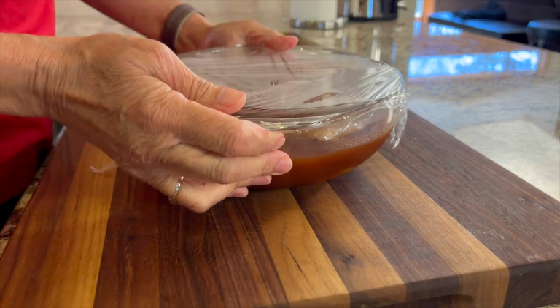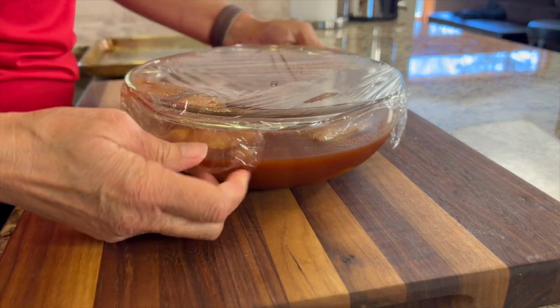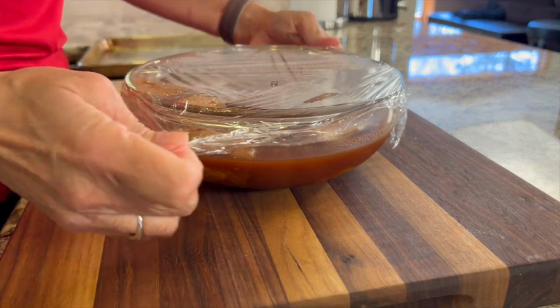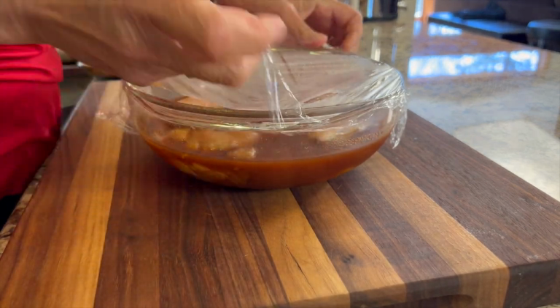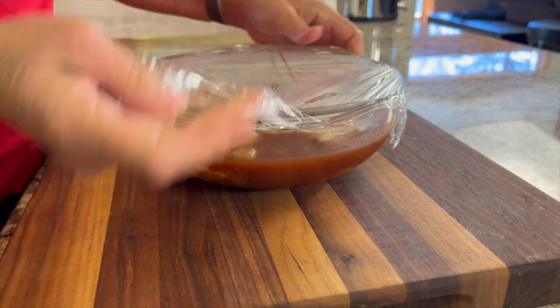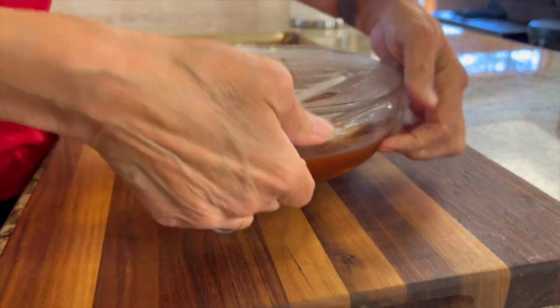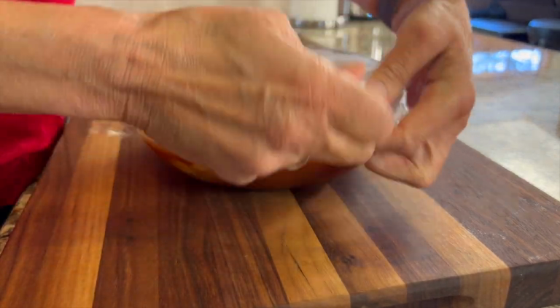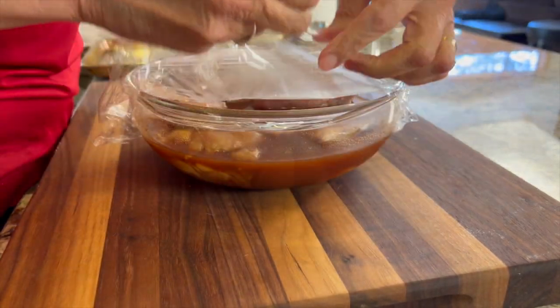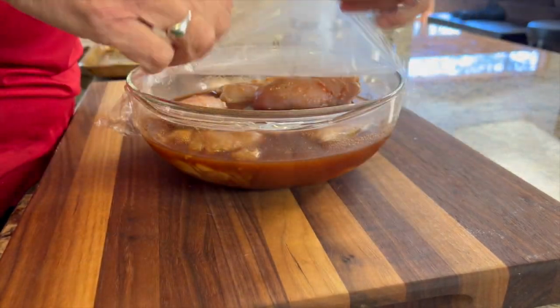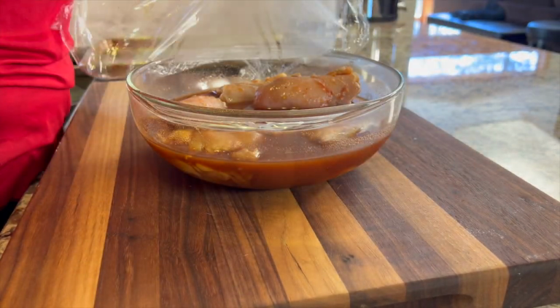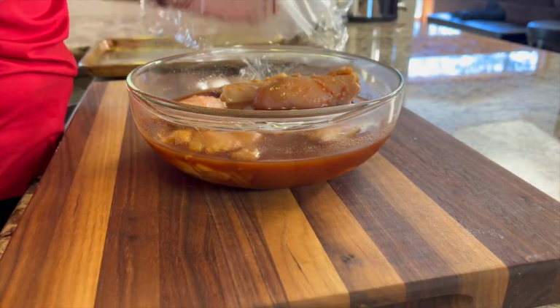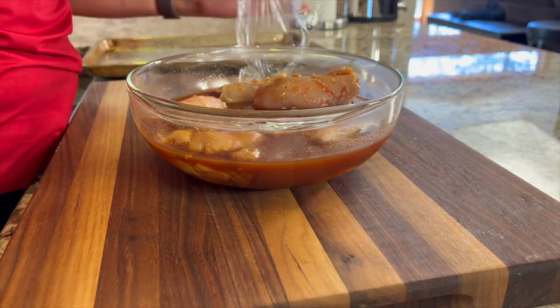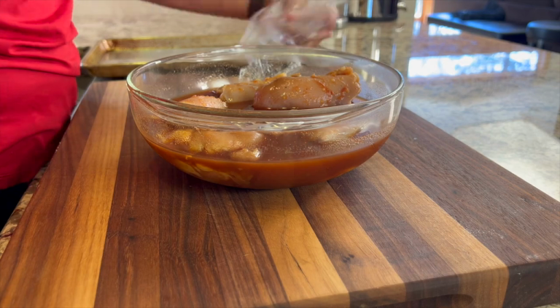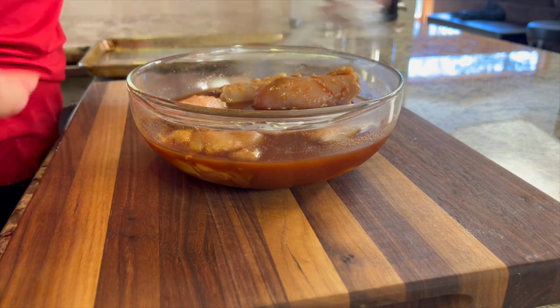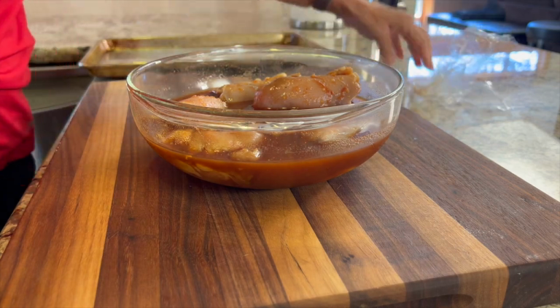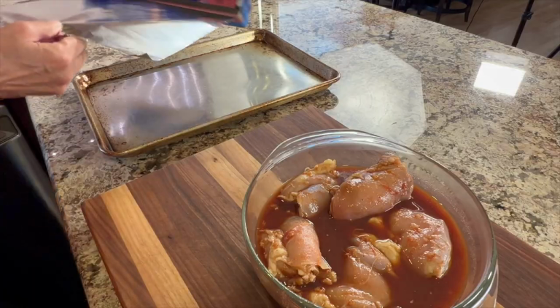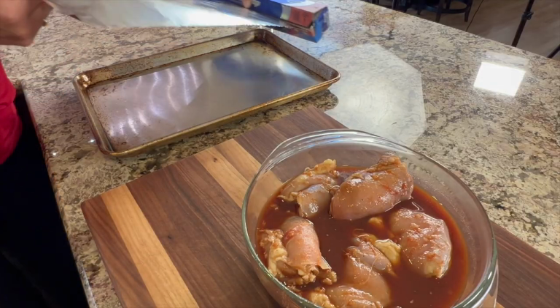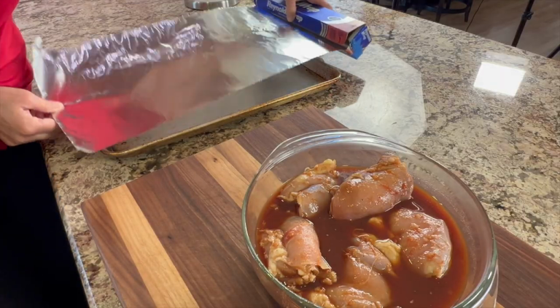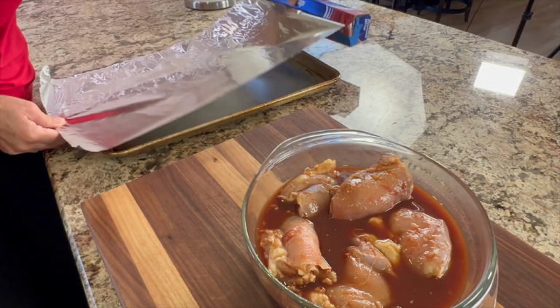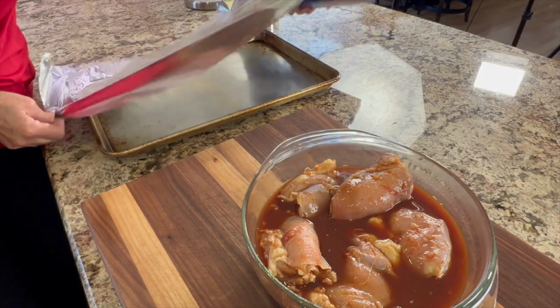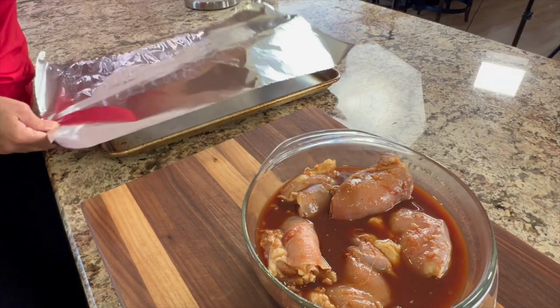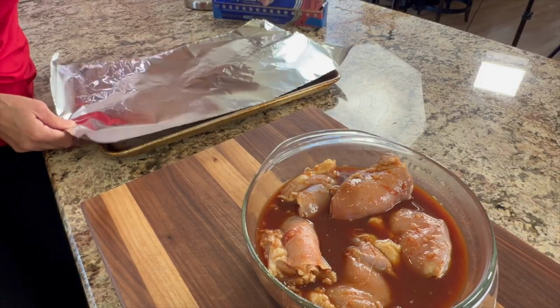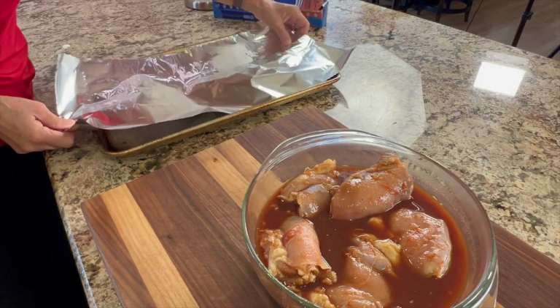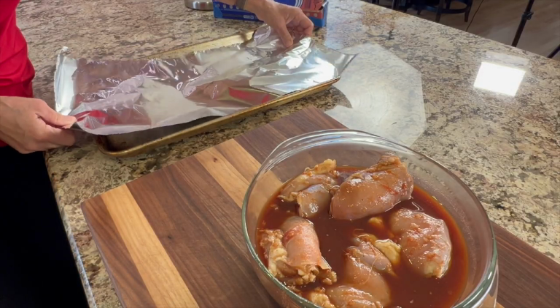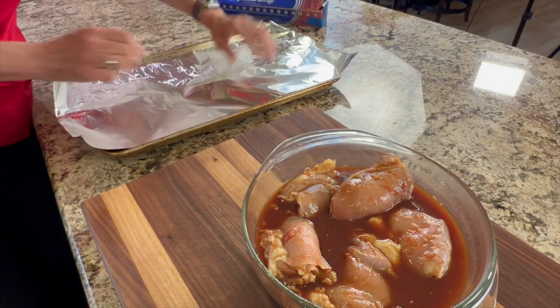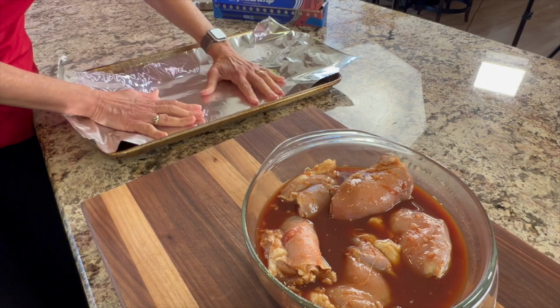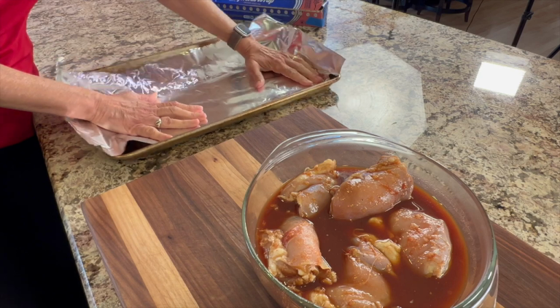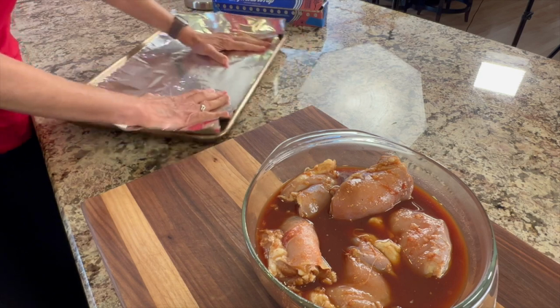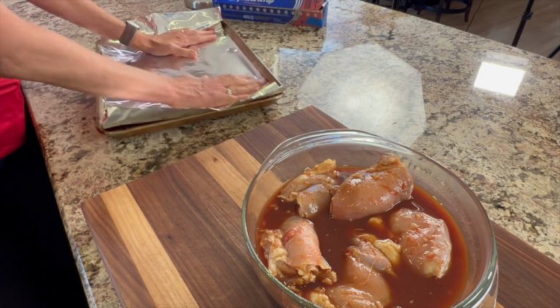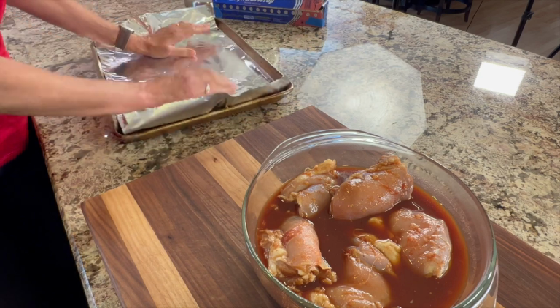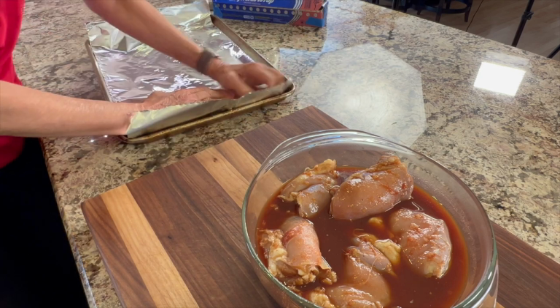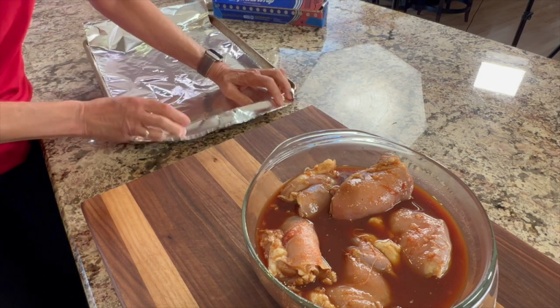Here's chef joke number two: why did the Huli Huli chicken refuse to play cards? Because it heard you could get a fowl hand! Alright, let's get back to business.